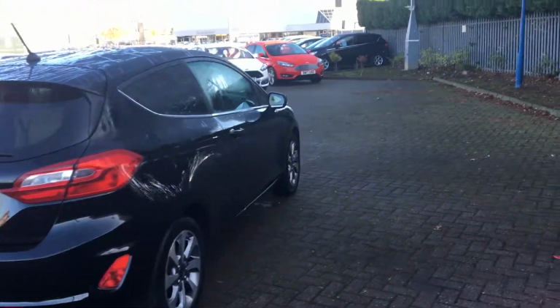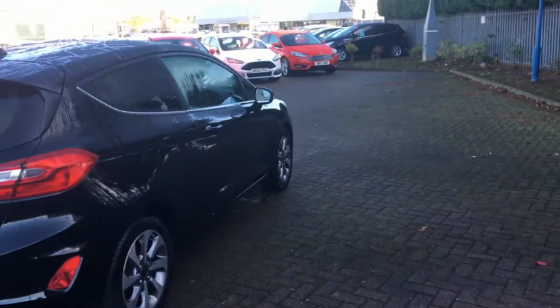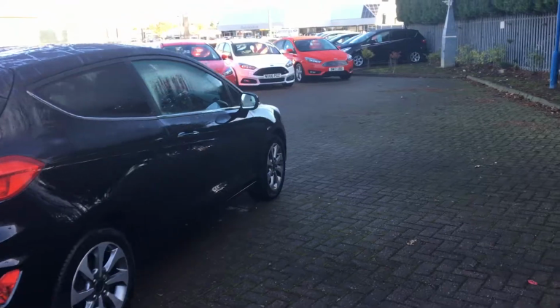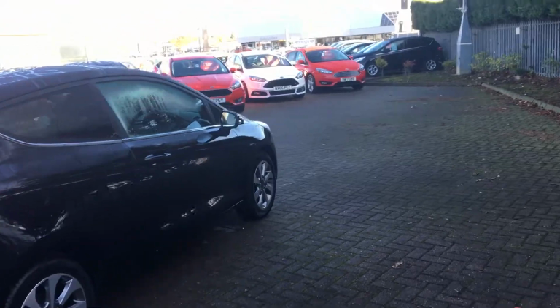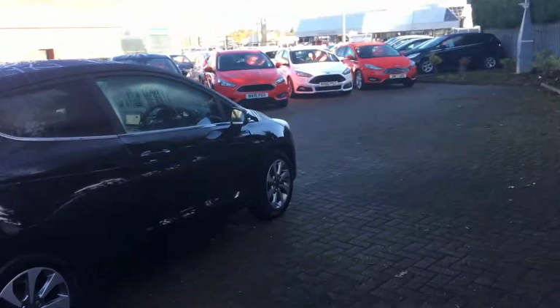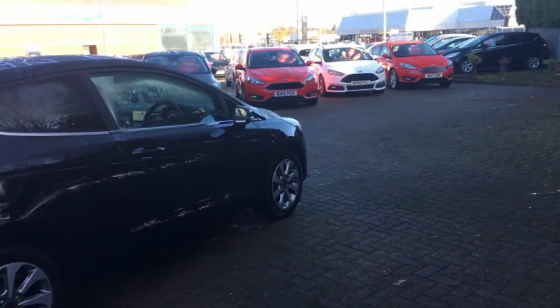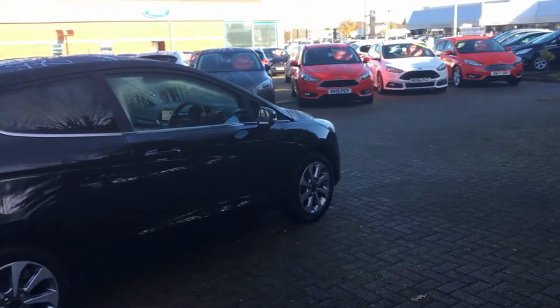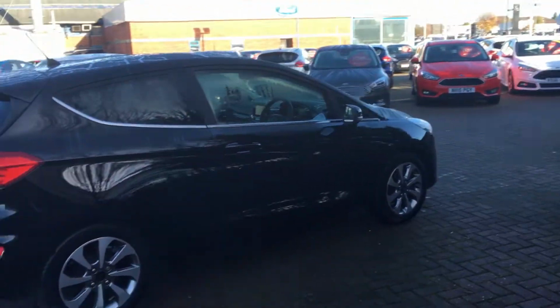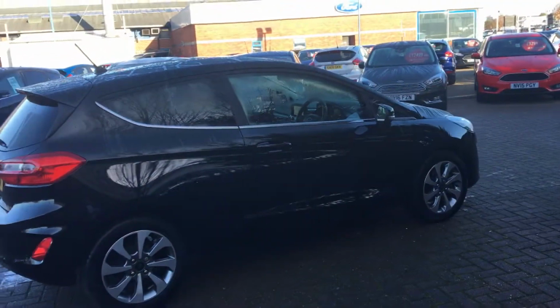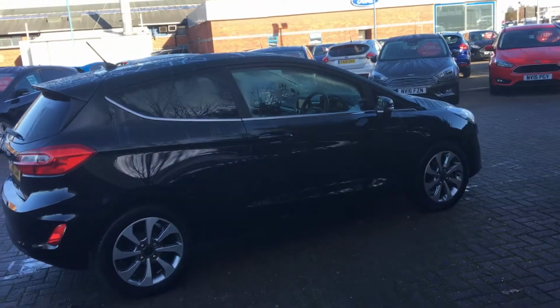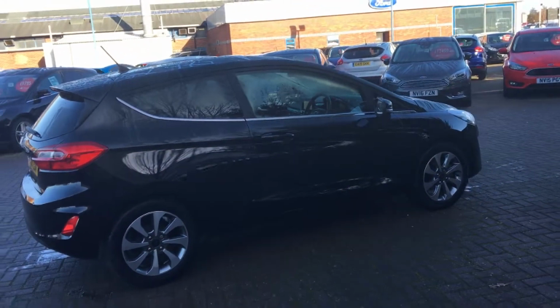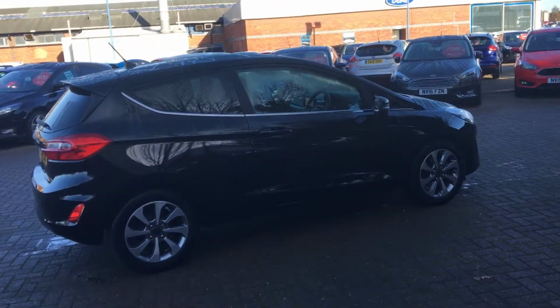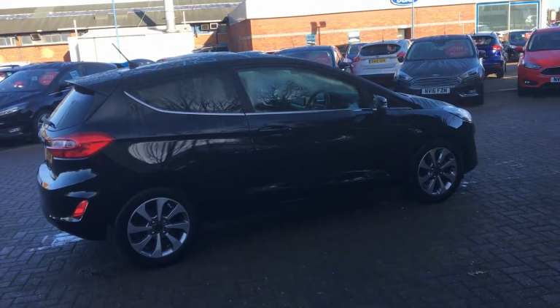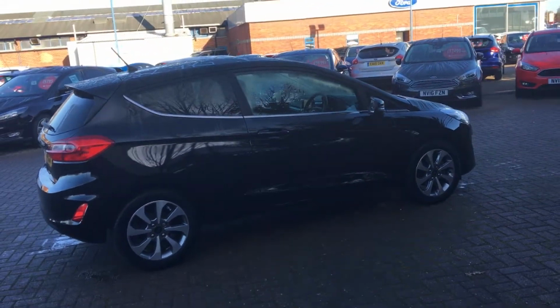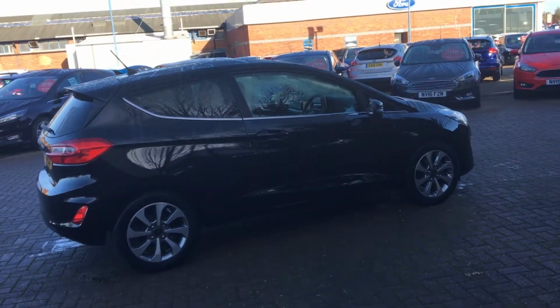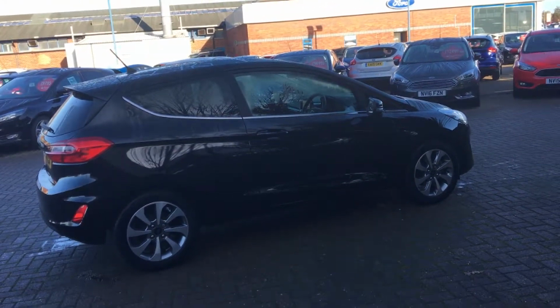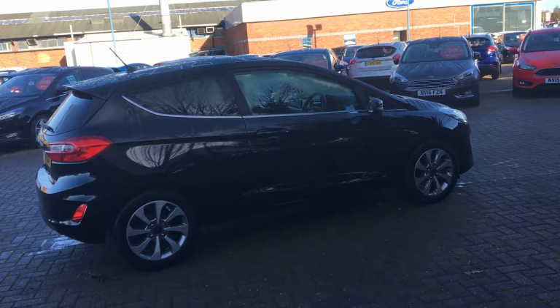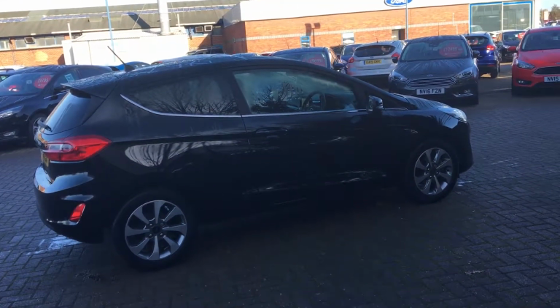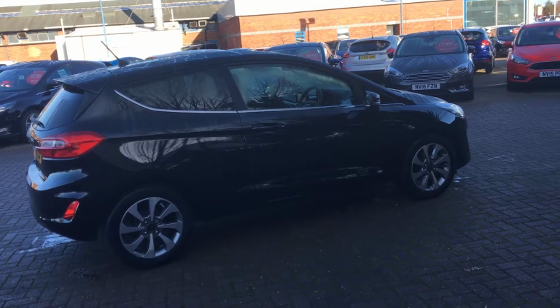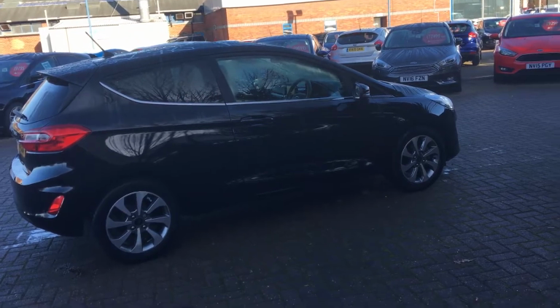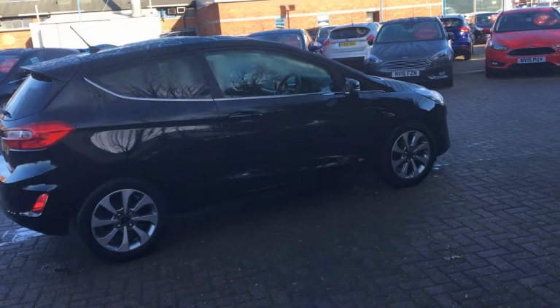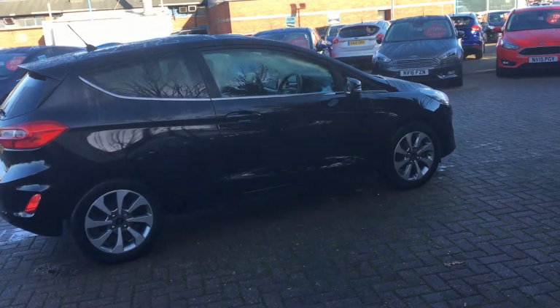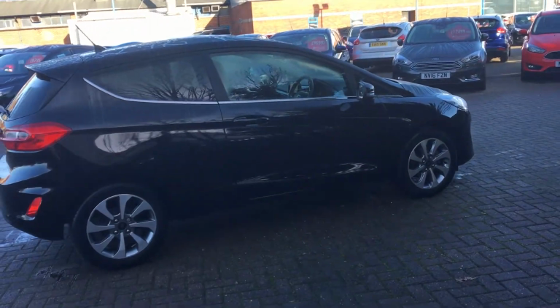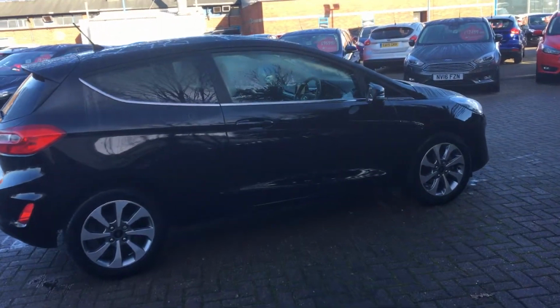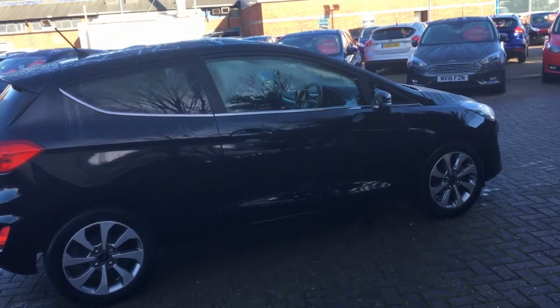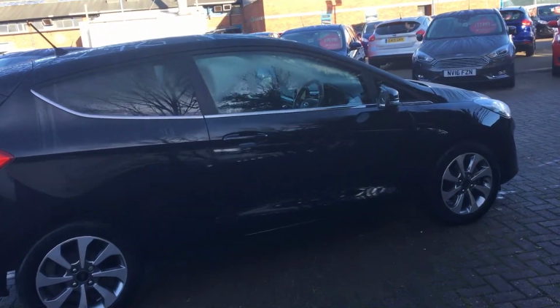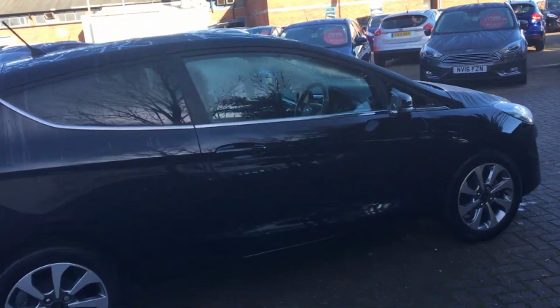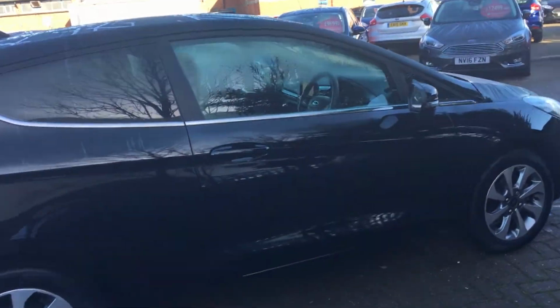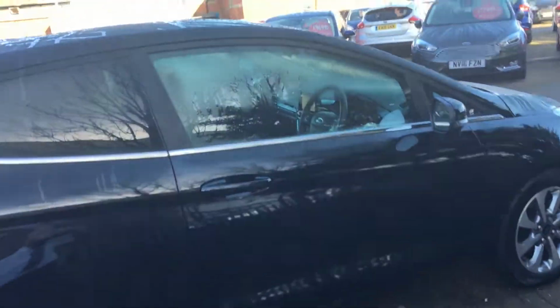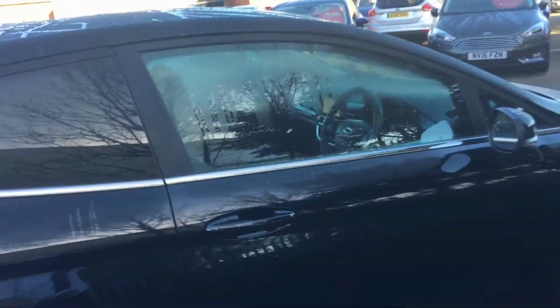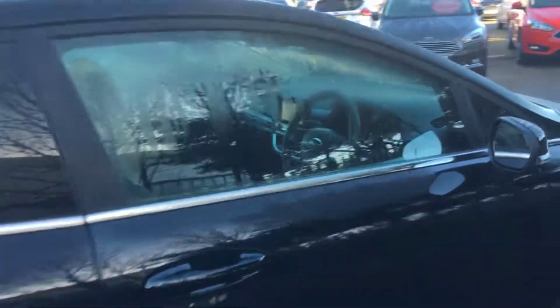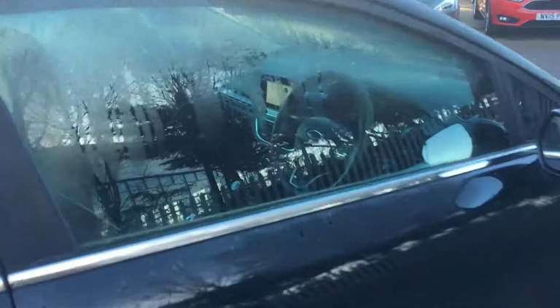Looks absolutely fantastic. With it being a modern model, it's absolutely packed full of features that you may not be used to. Let's have a look inside.